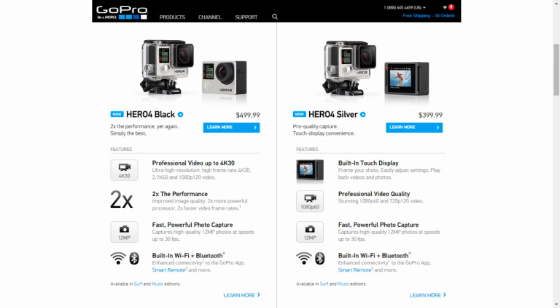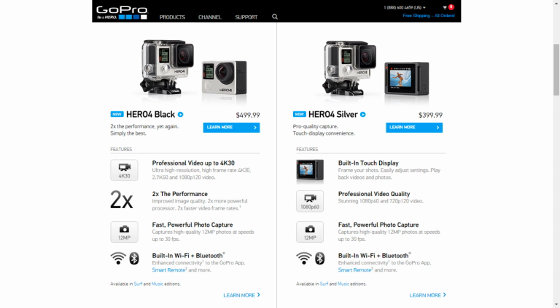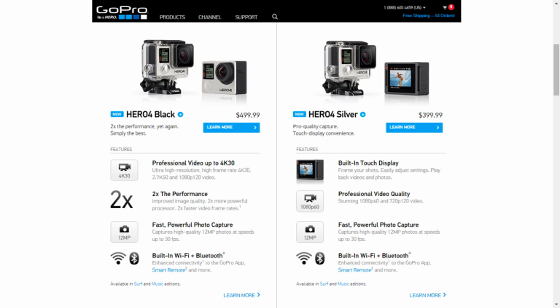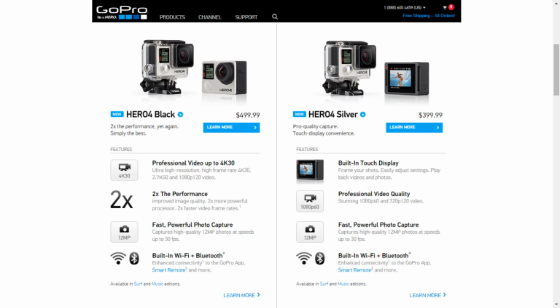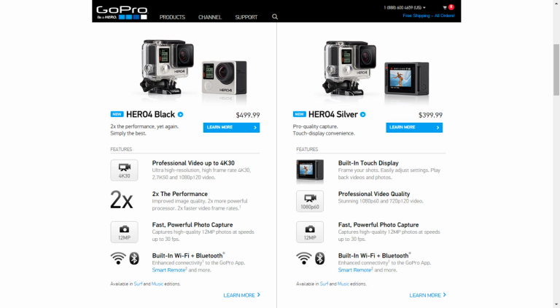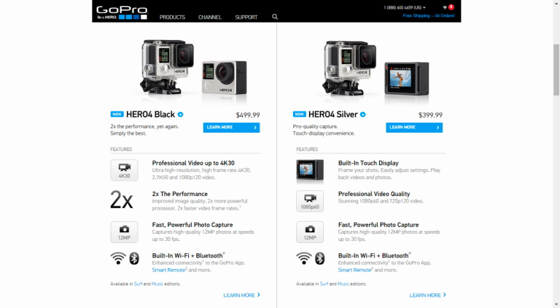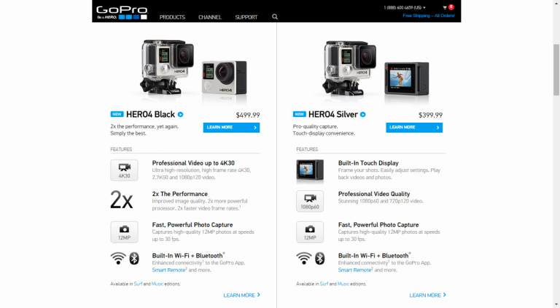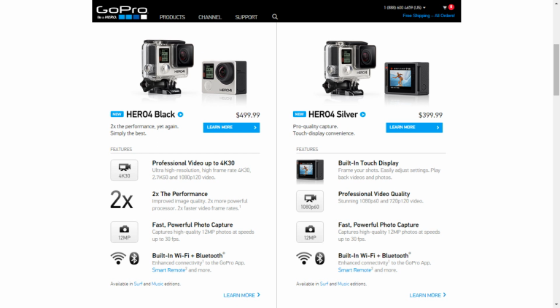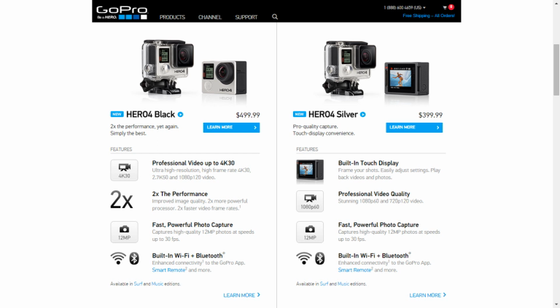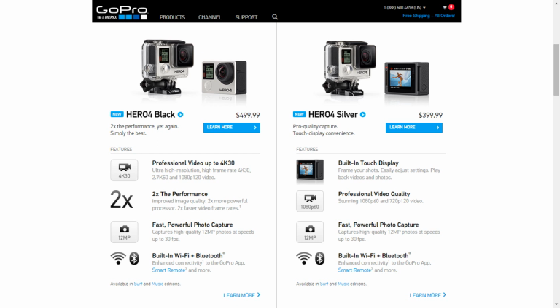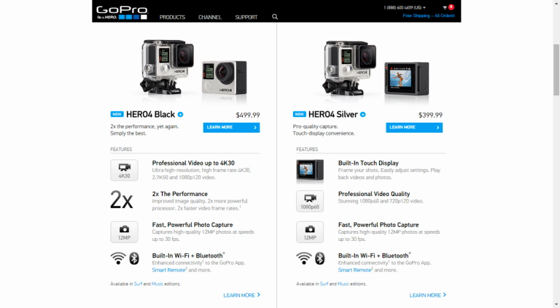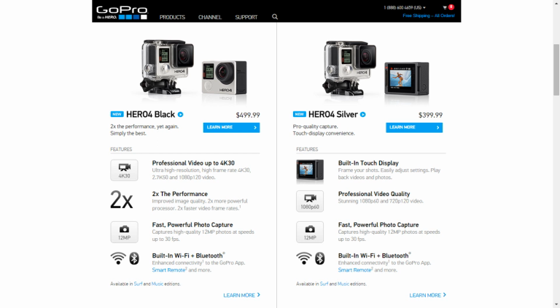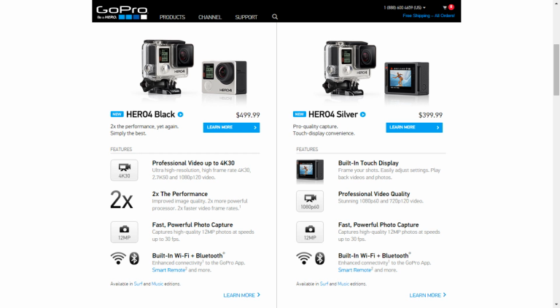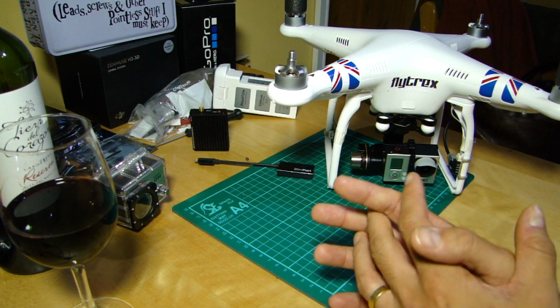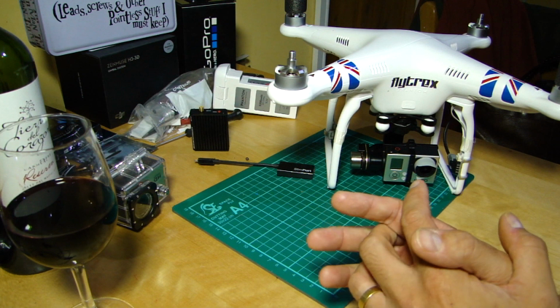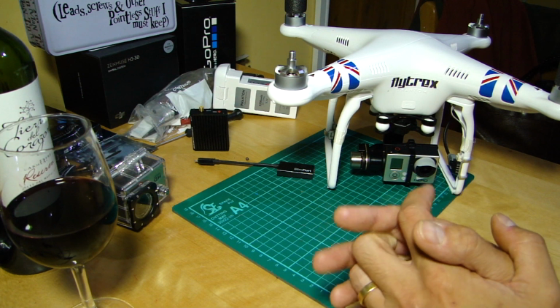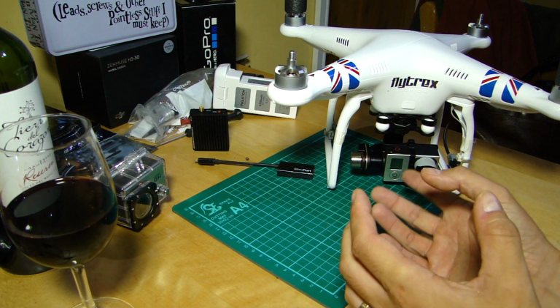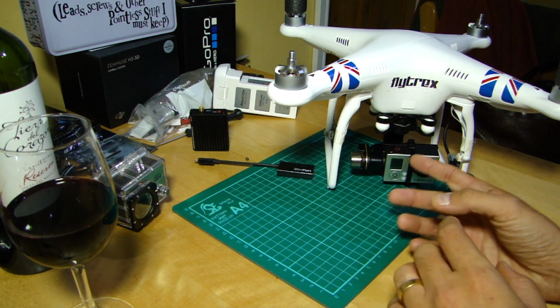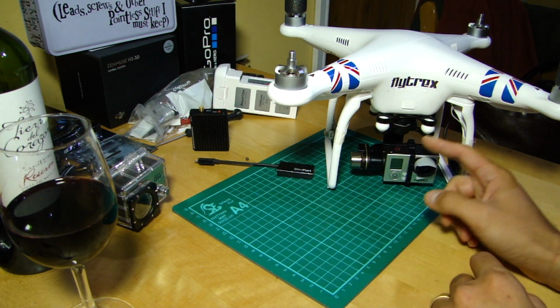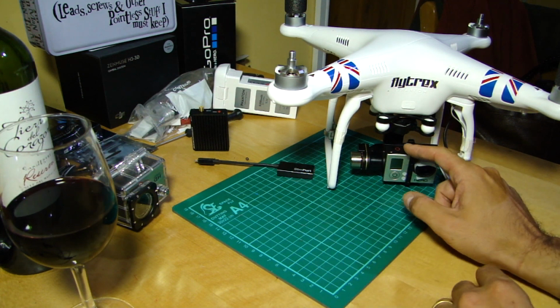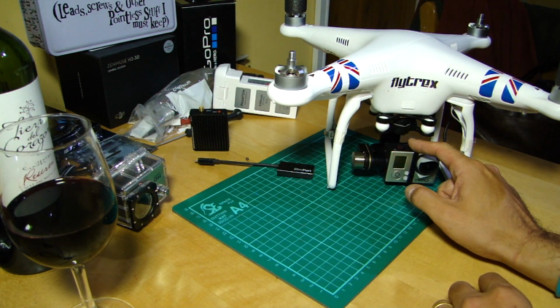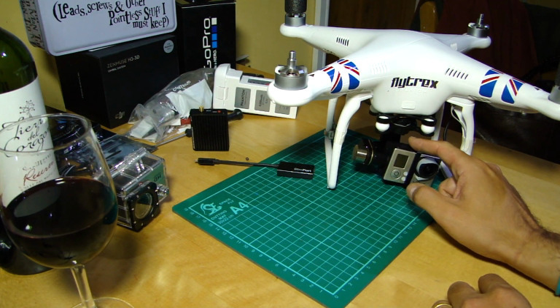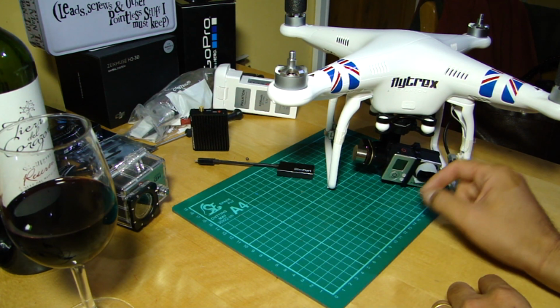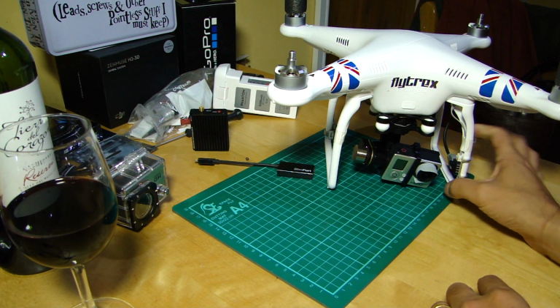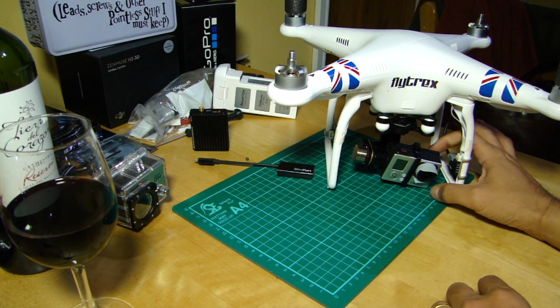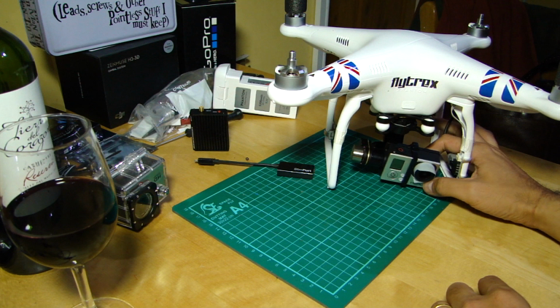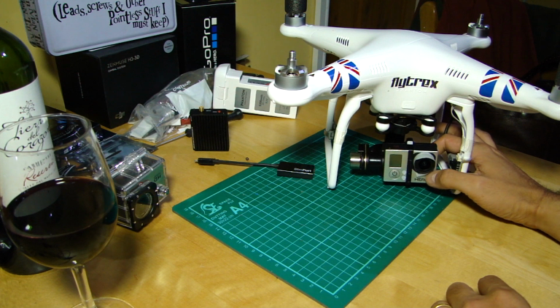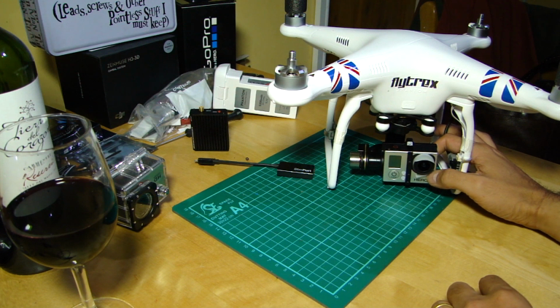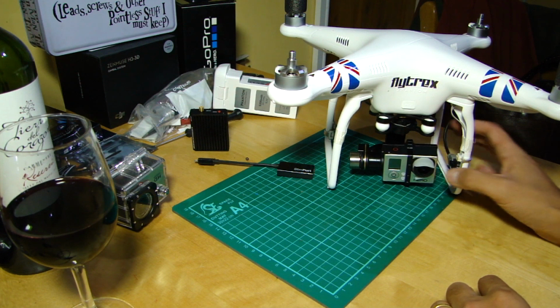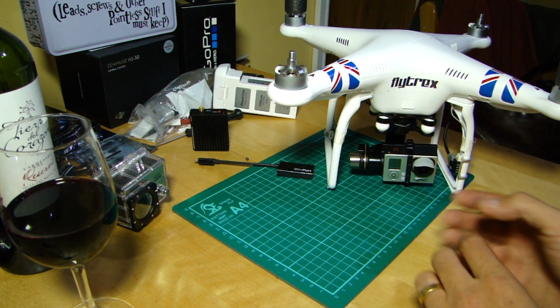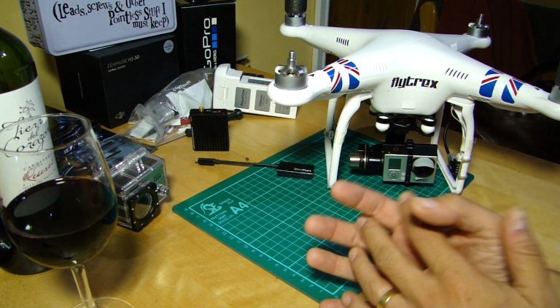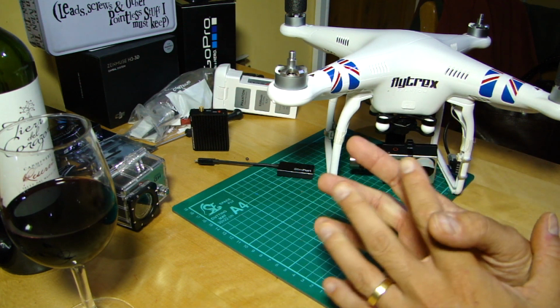I'm pretty sure that unless they've done some very heavy engineering, the Silver isn't going to fit into the H3 3D gimbal, and if it does it's going to be the wrong weight and it's going to be out of balance.